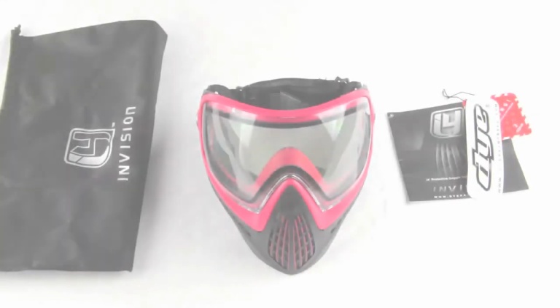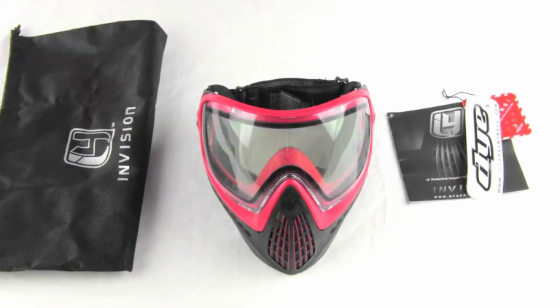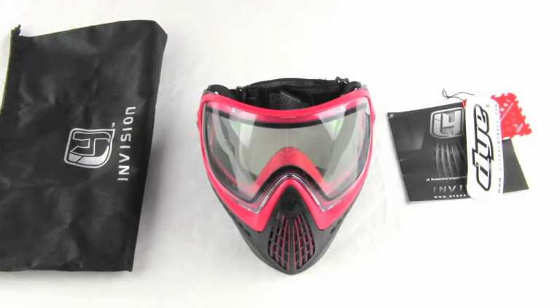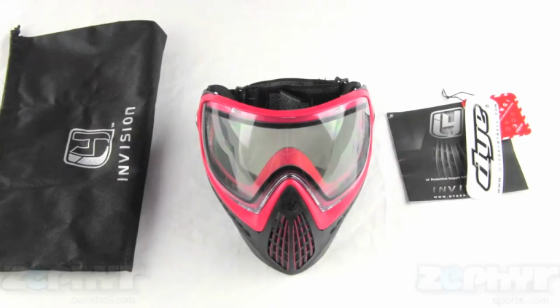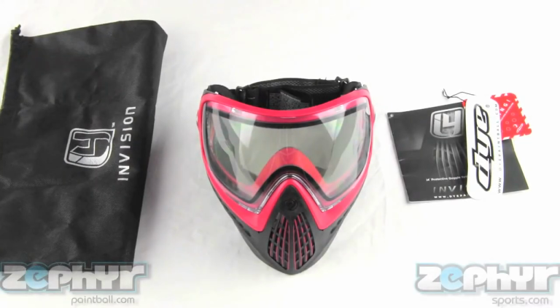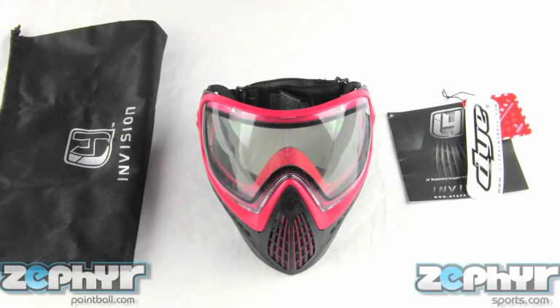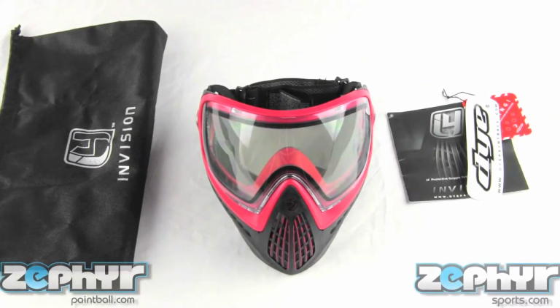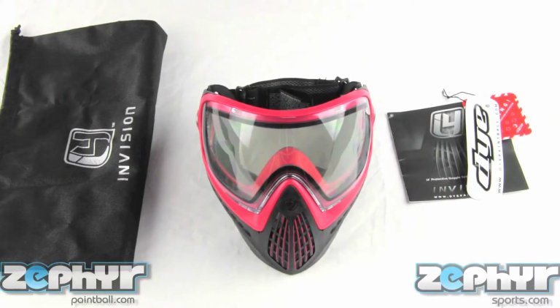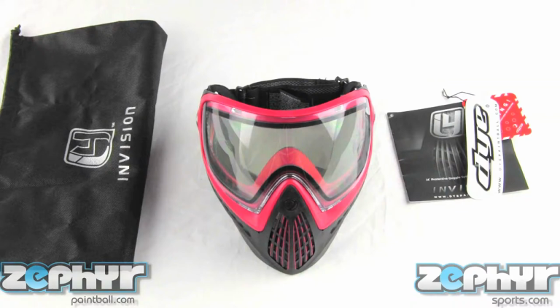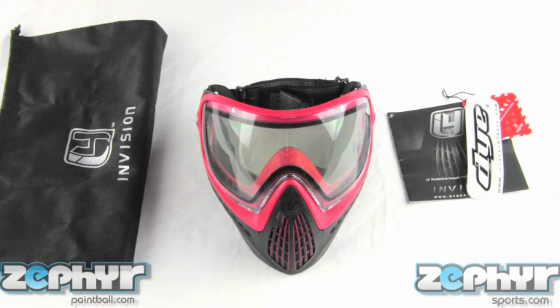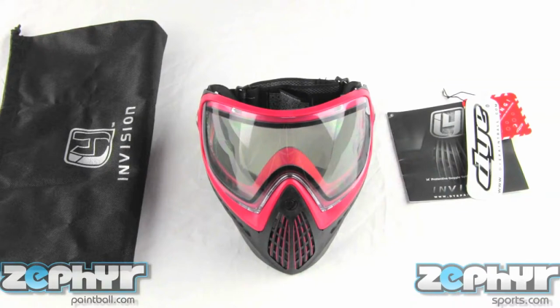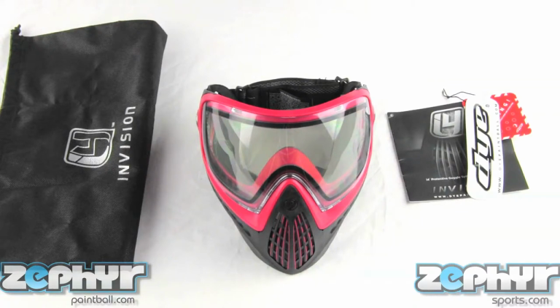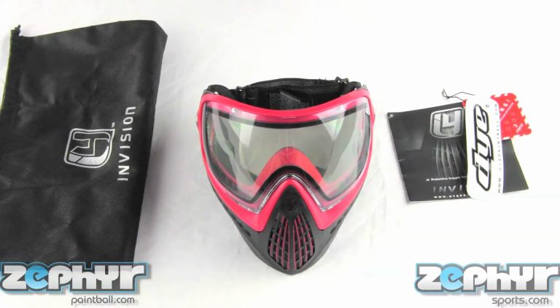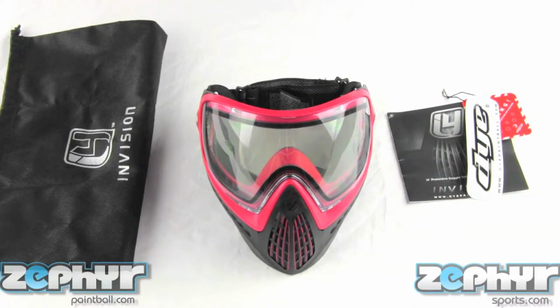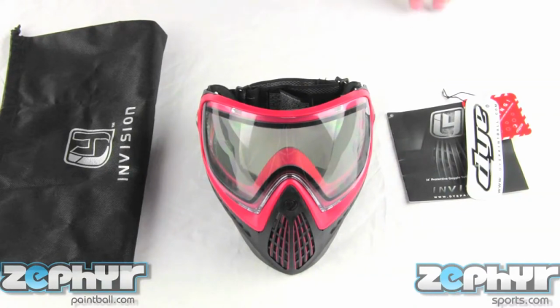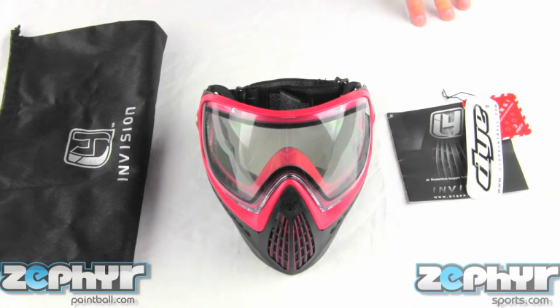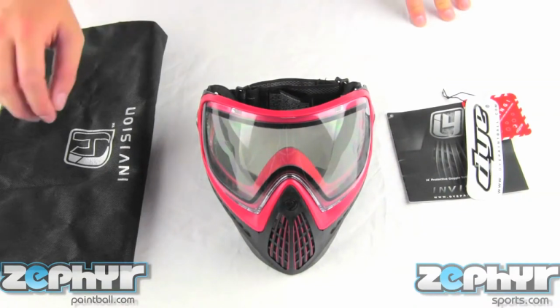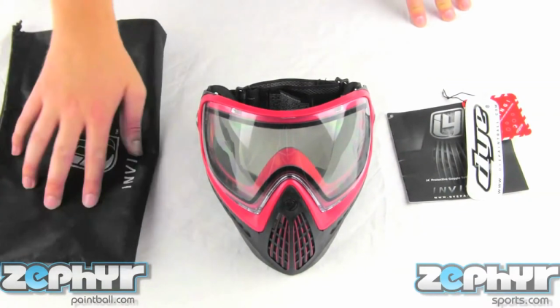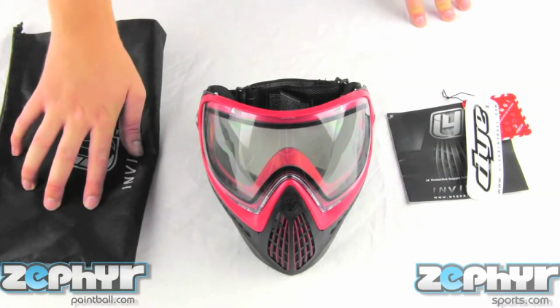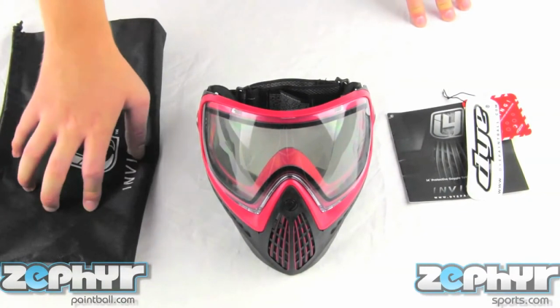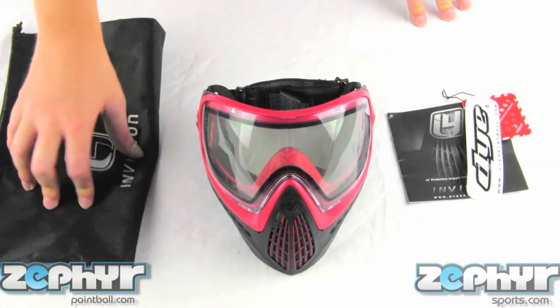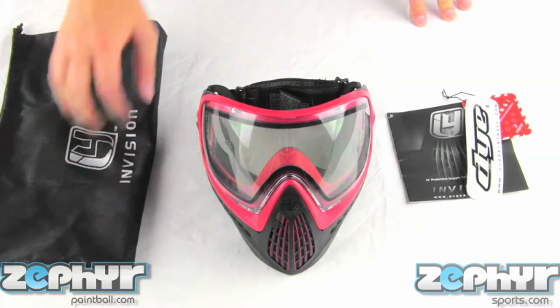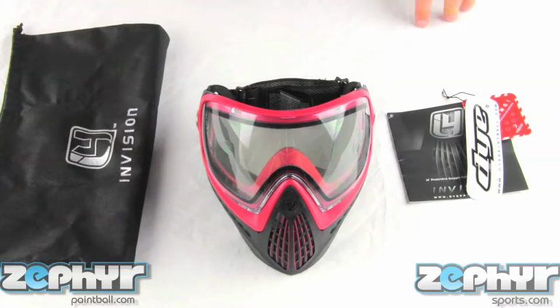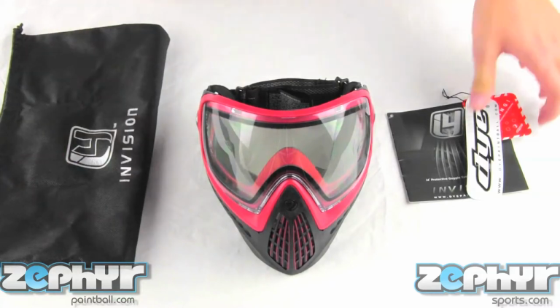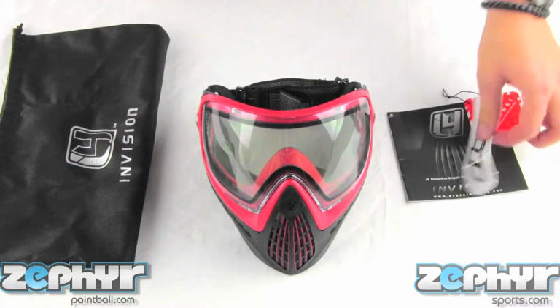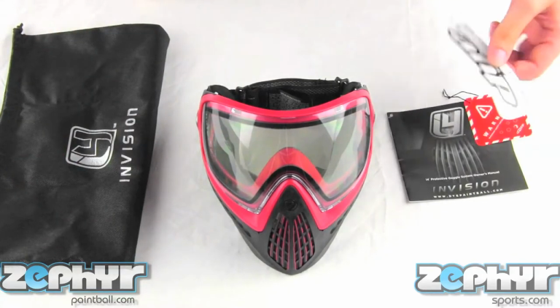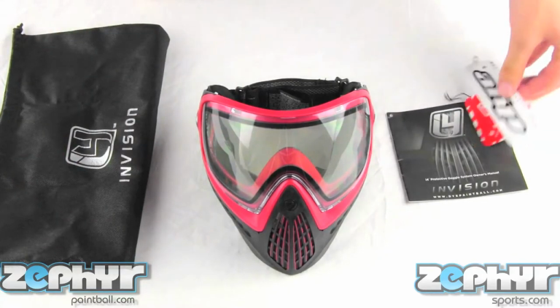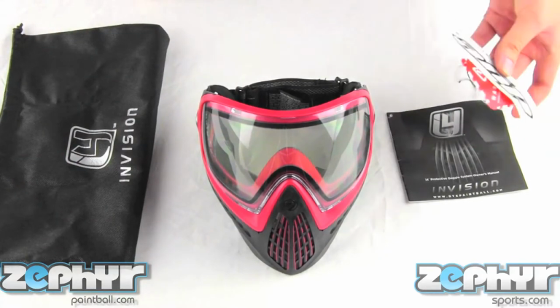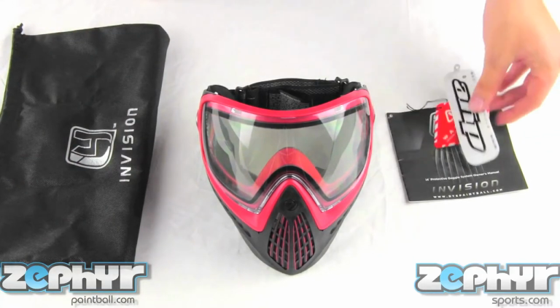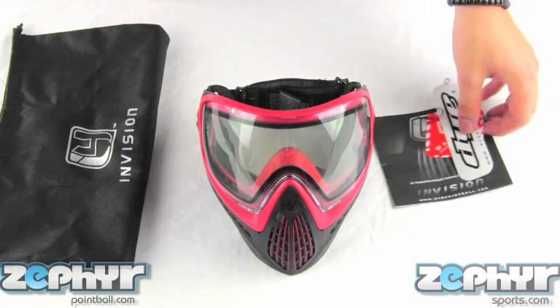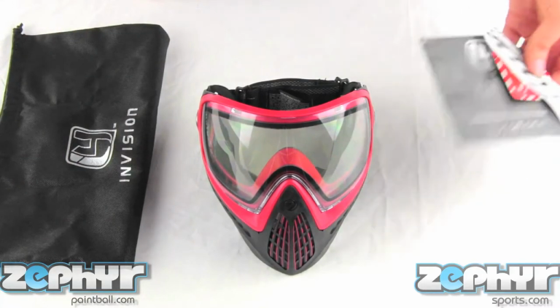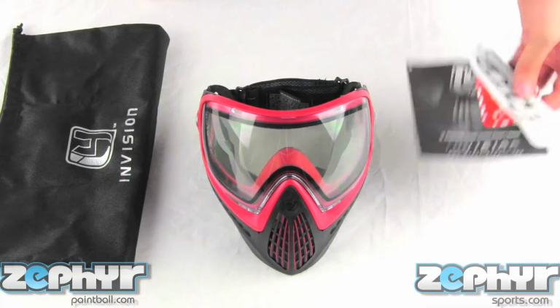Hey guys, this is Lucas from Zephyr Sports and today we're taking a look at the Dye i4. The Dye i4 comes with a cleaning and storage bag, a sticker, some warning information, and a basic manual.